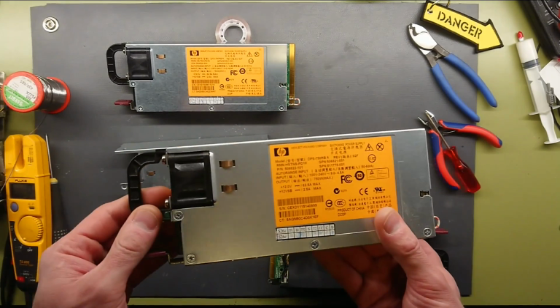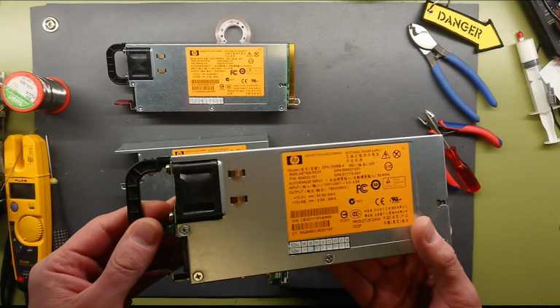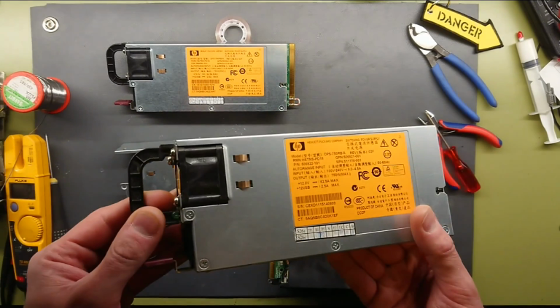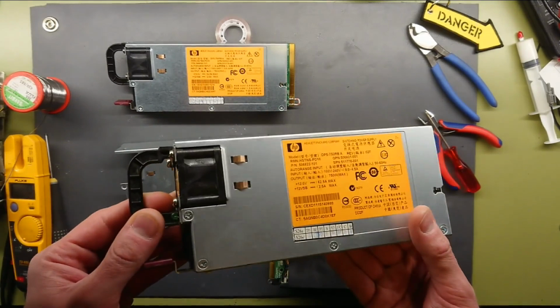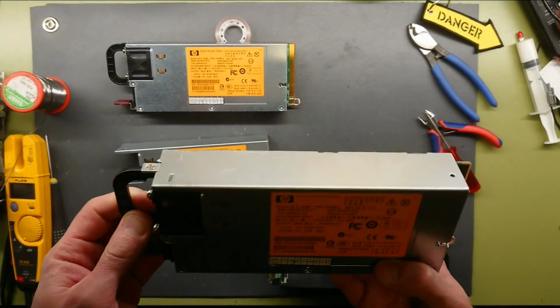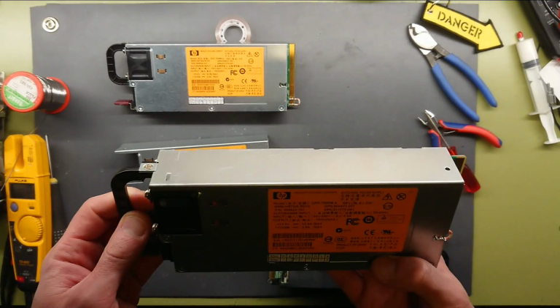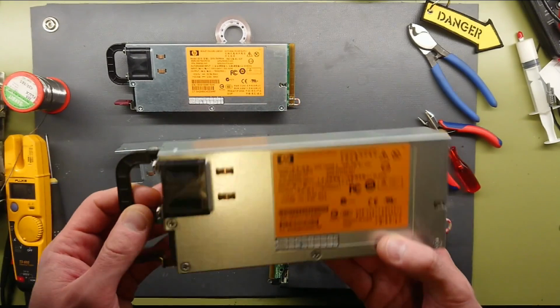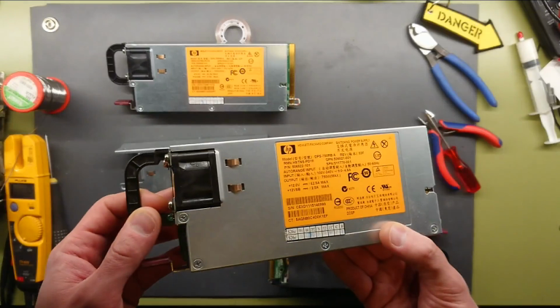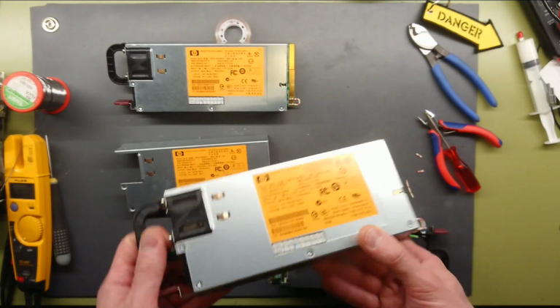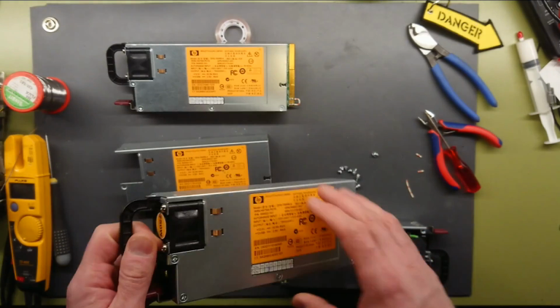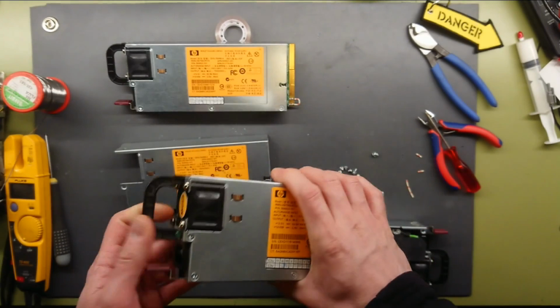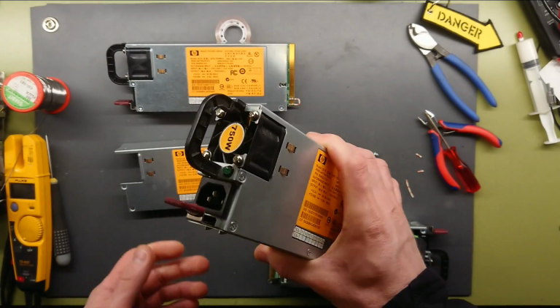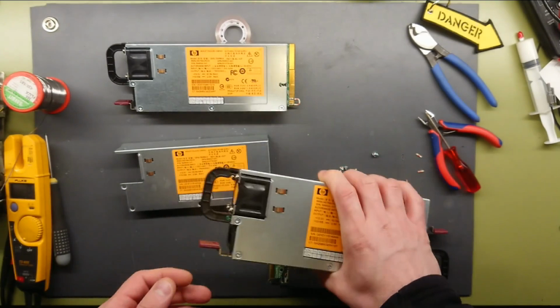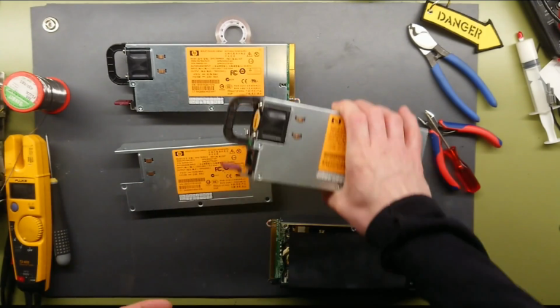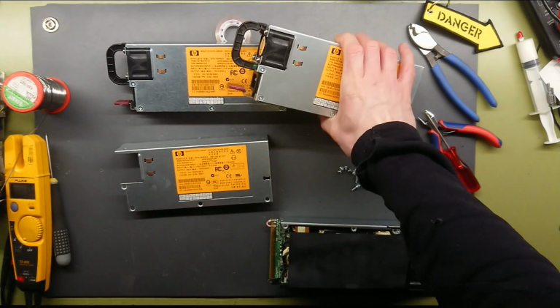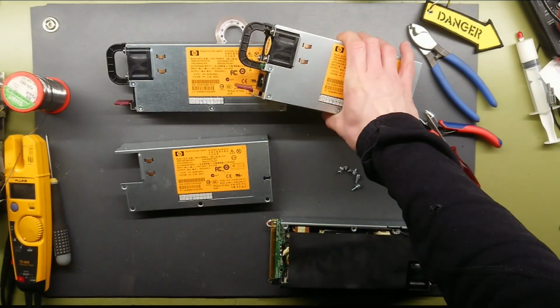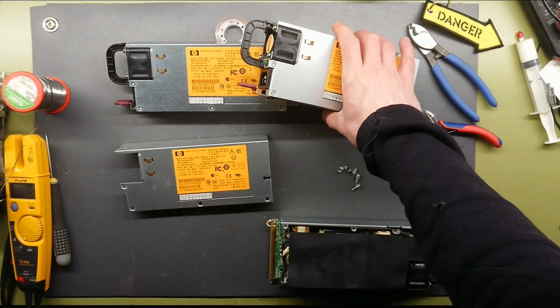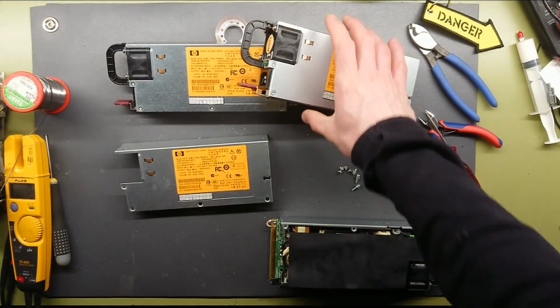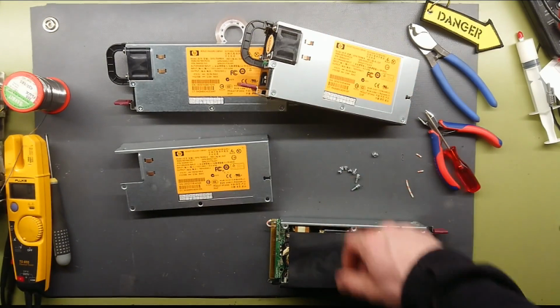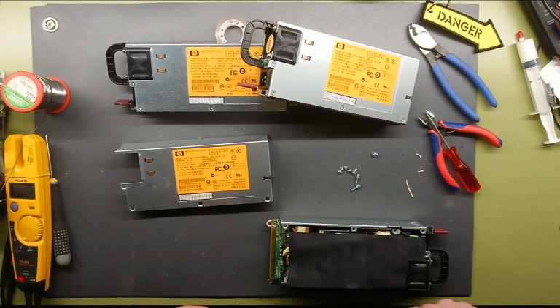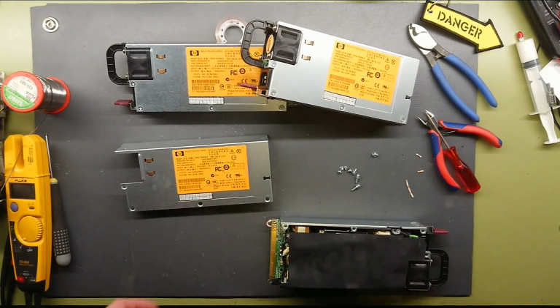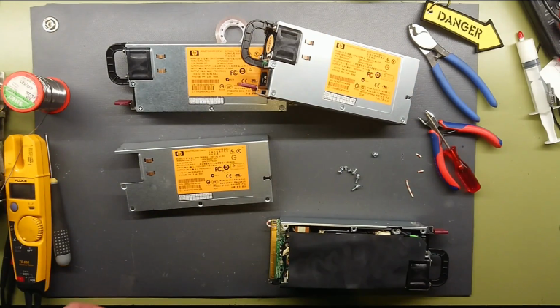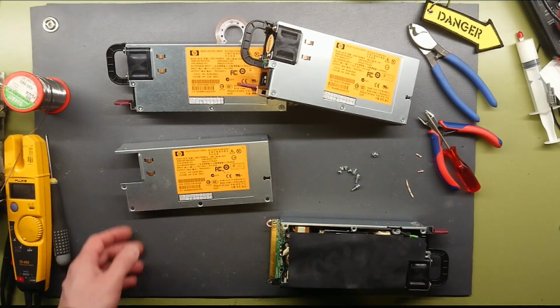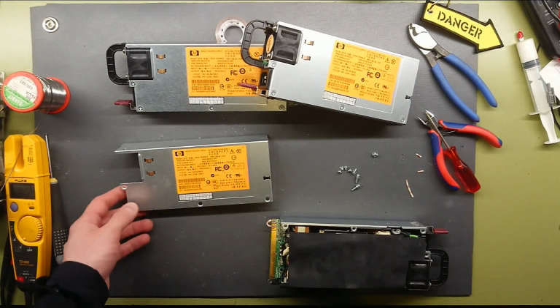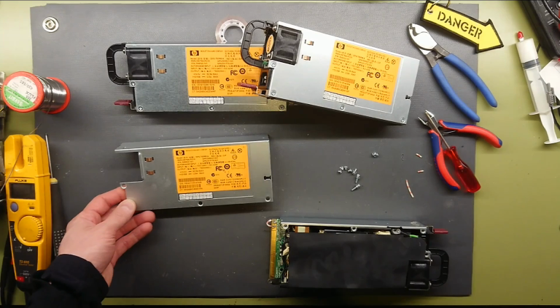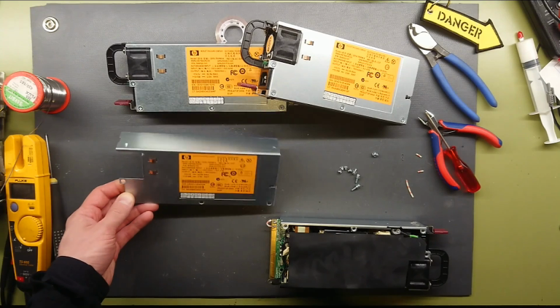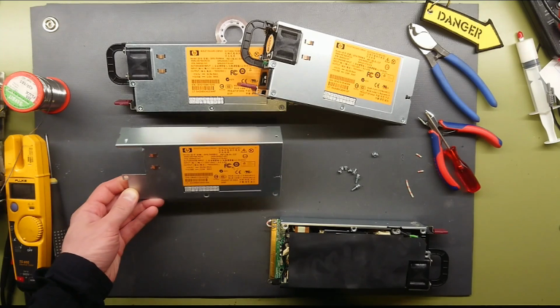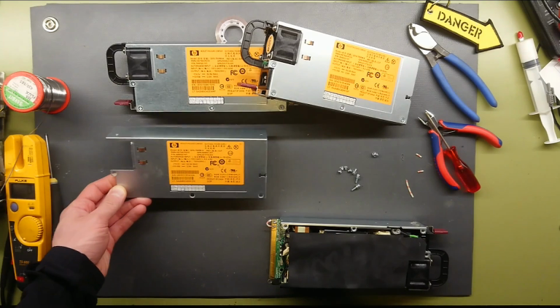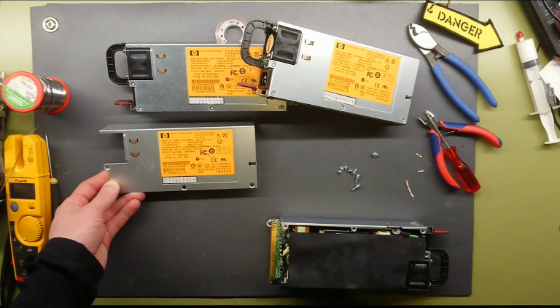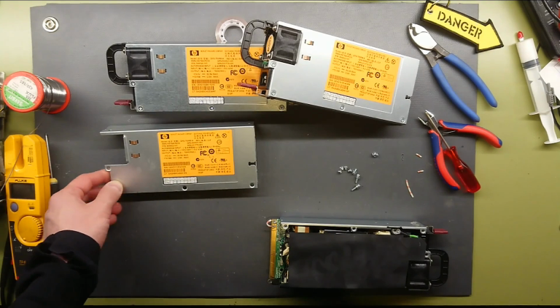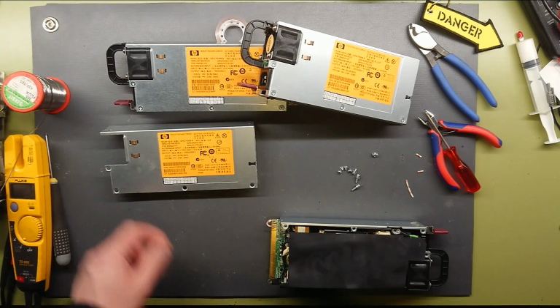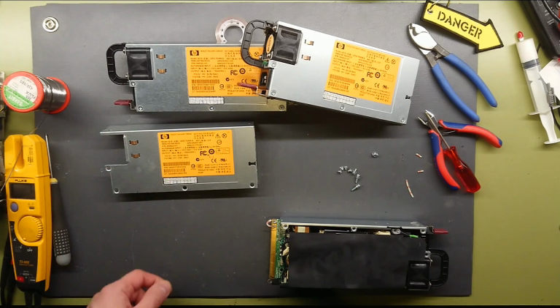You can also find these rather cheap on eBay. So if you need some, look them up, or just scavenge them for free if you know where to look for old computer hardware.